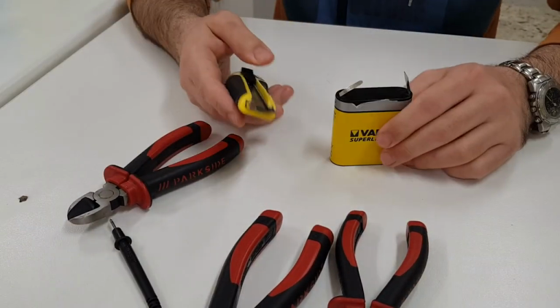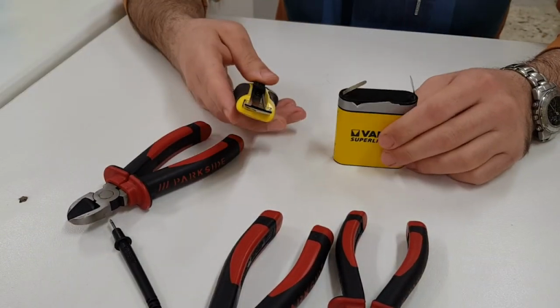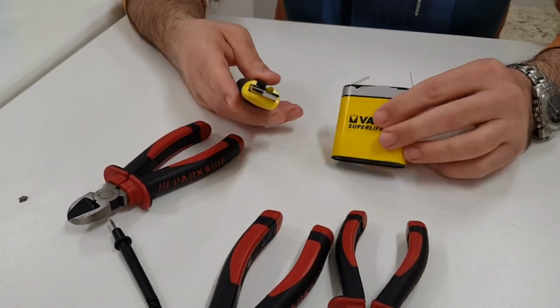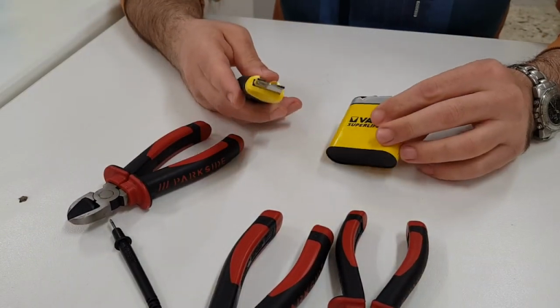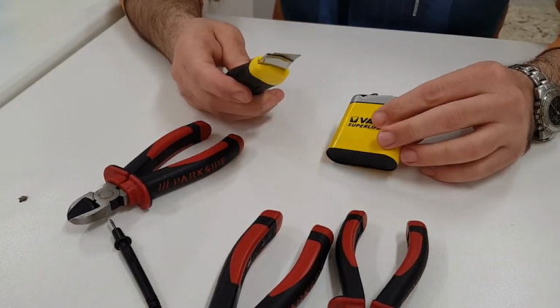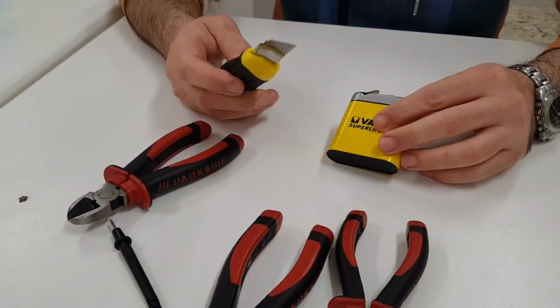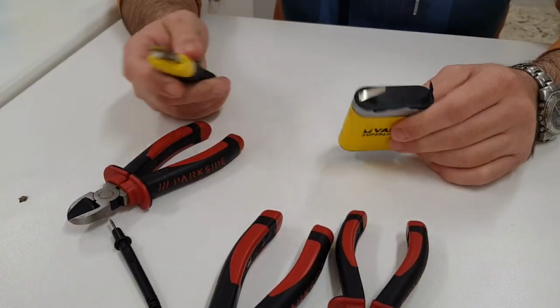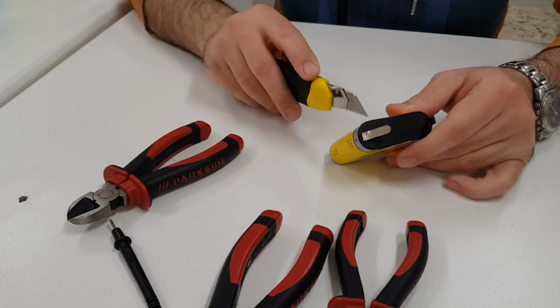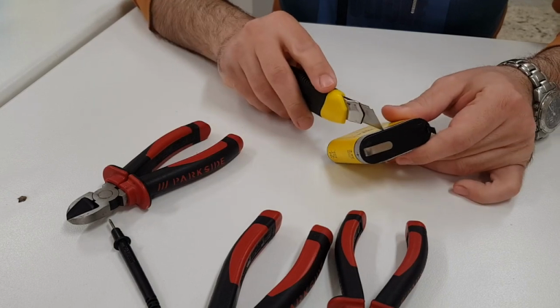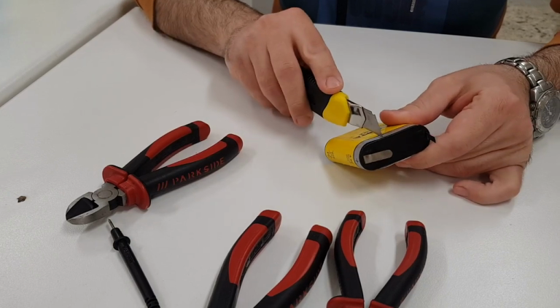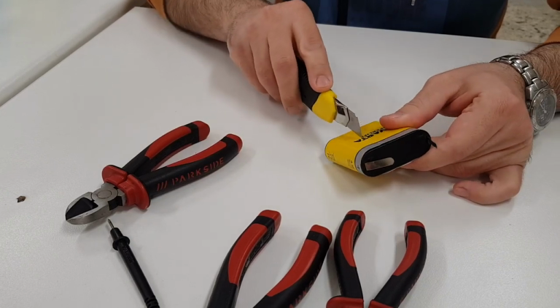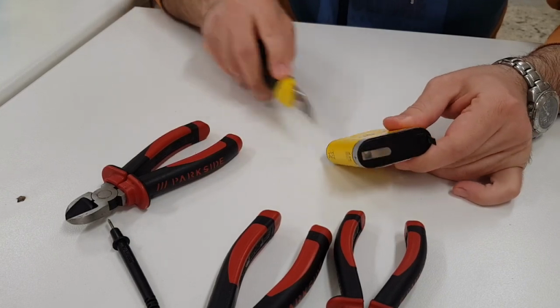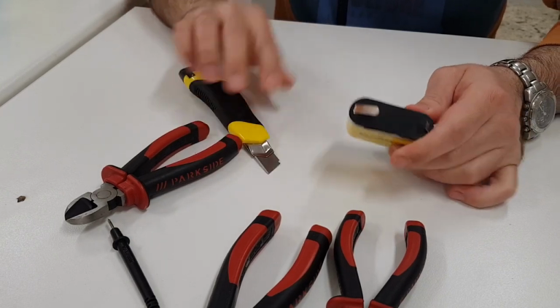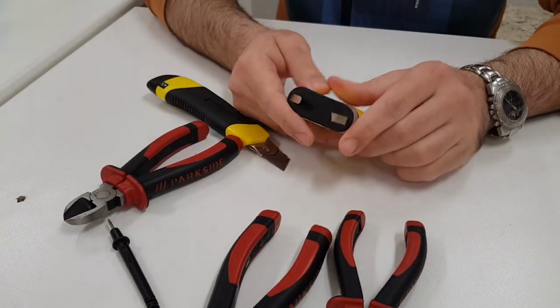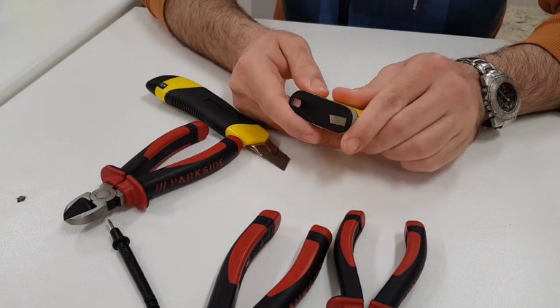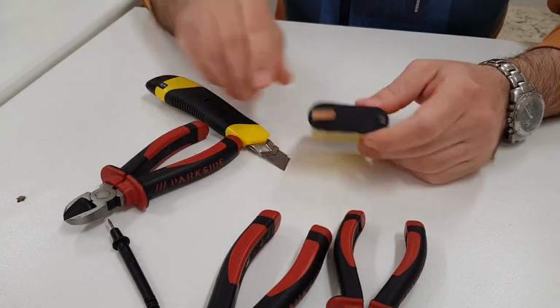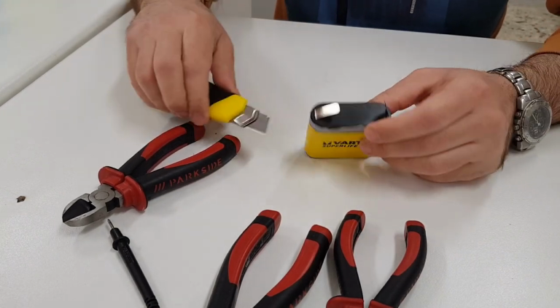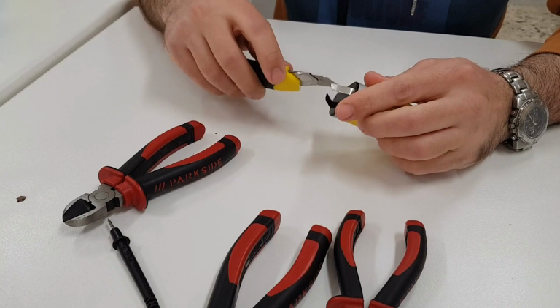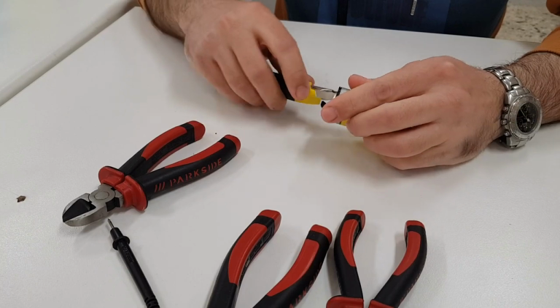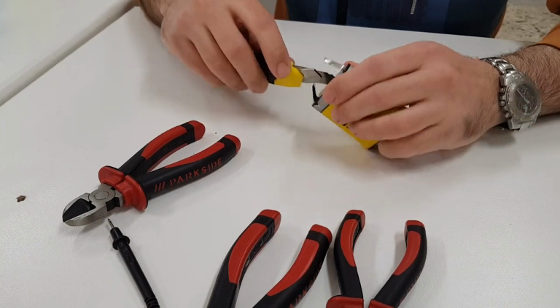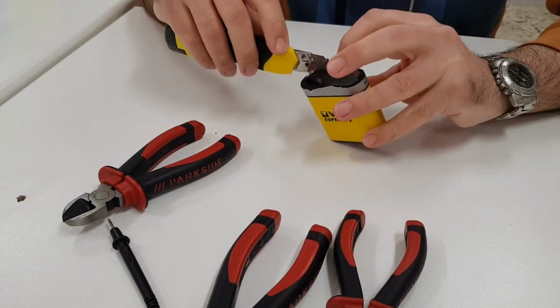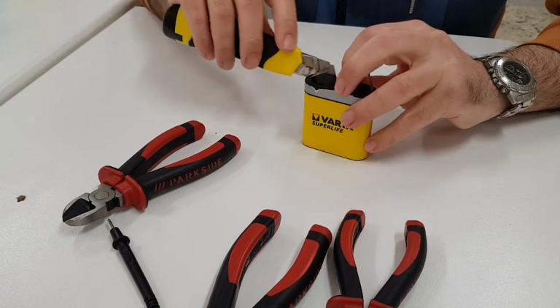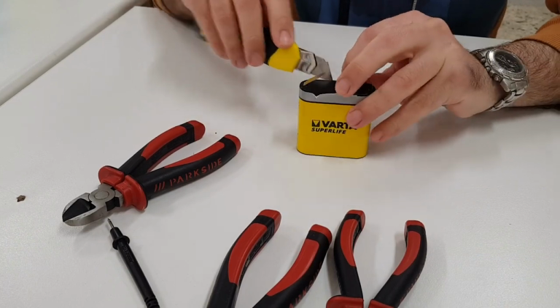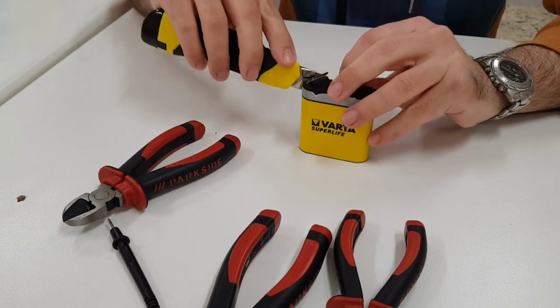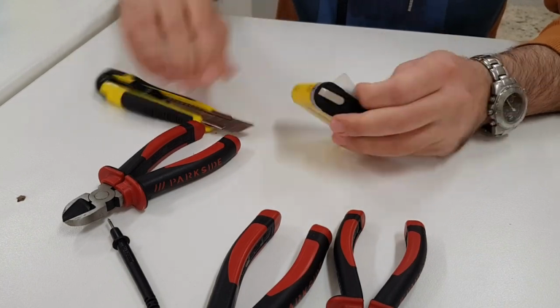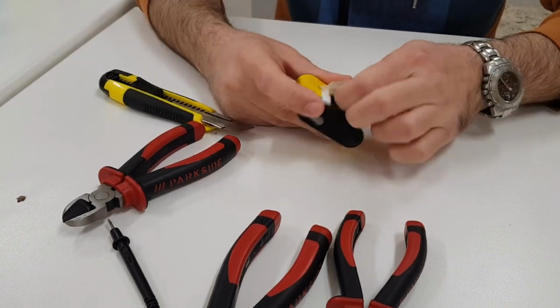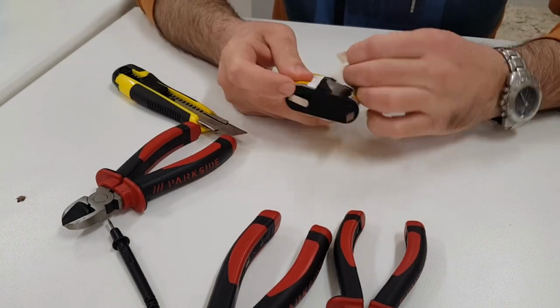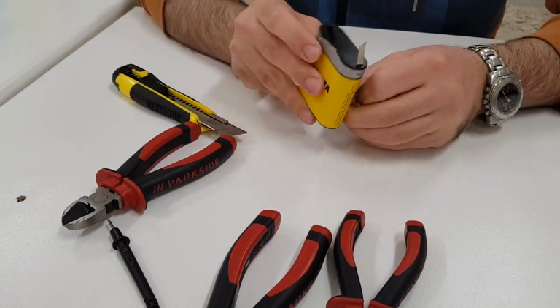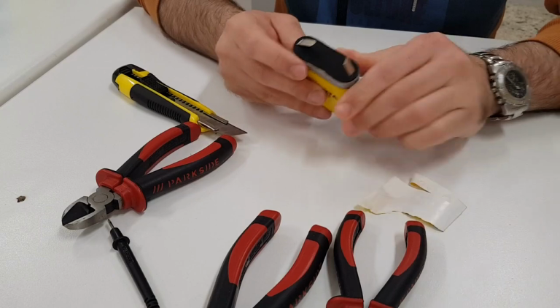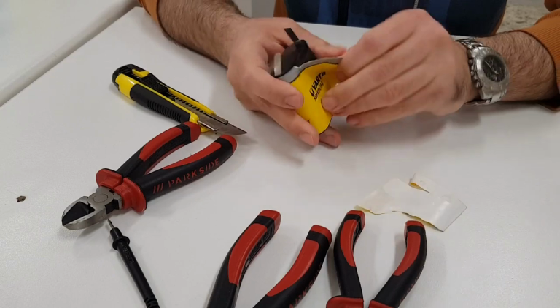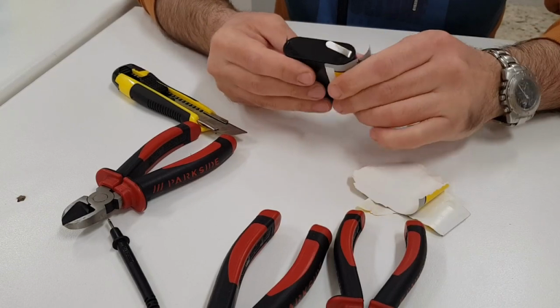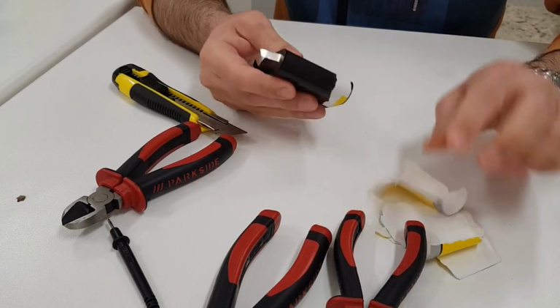Now we will open the old battery to show that a 4.5 volts battery consists of three 1.5 volts cells. First we remove the paper and then we remove the cap. Now we can see that indeed the battery consists of three cells.